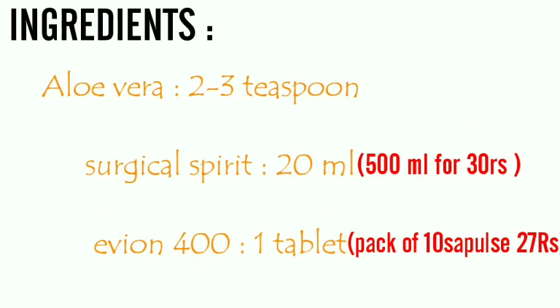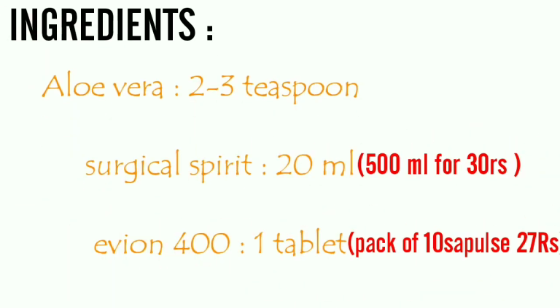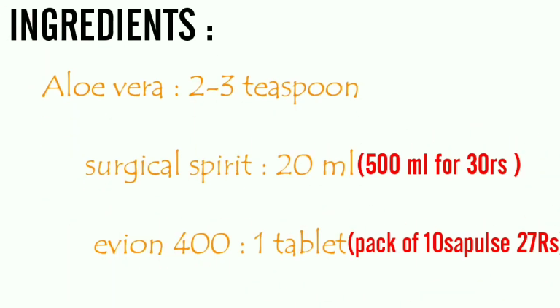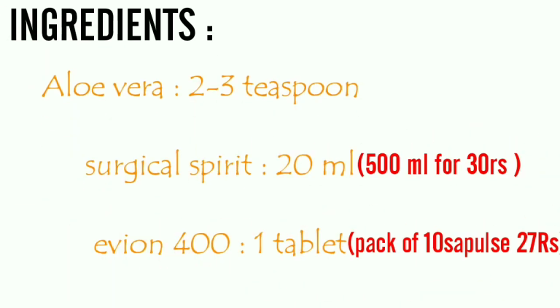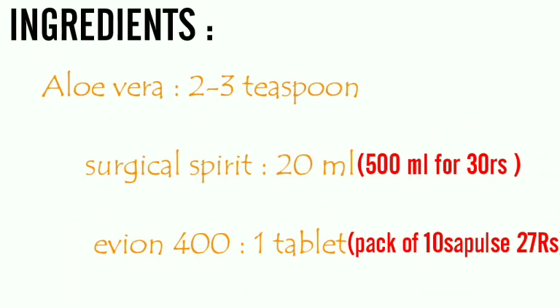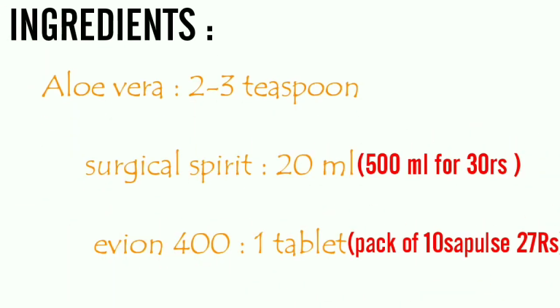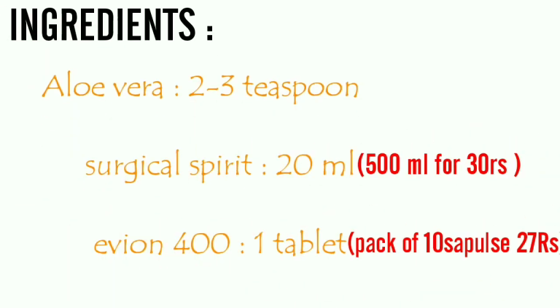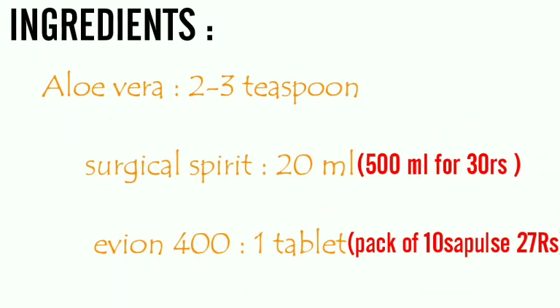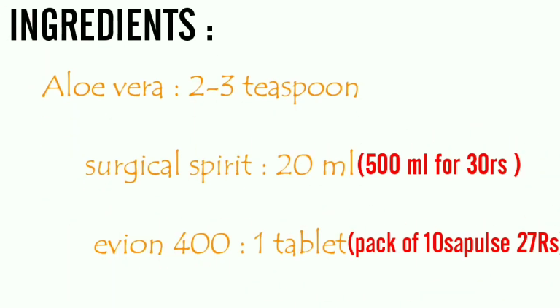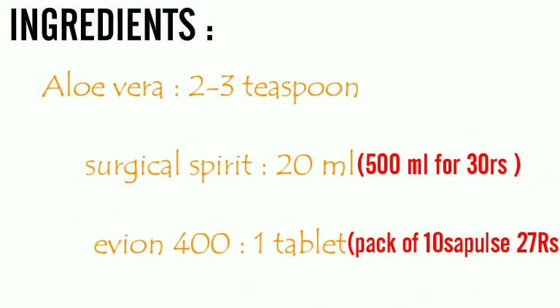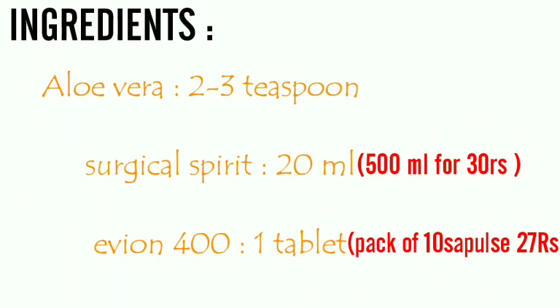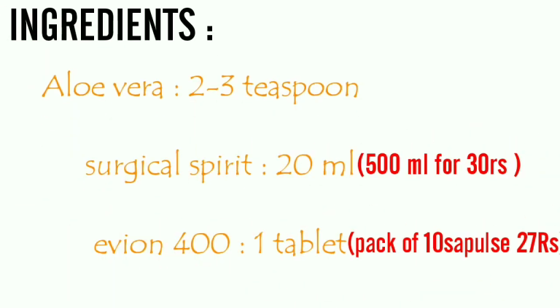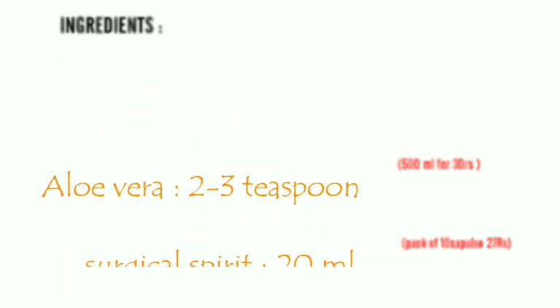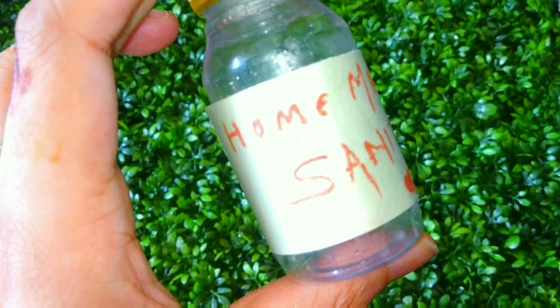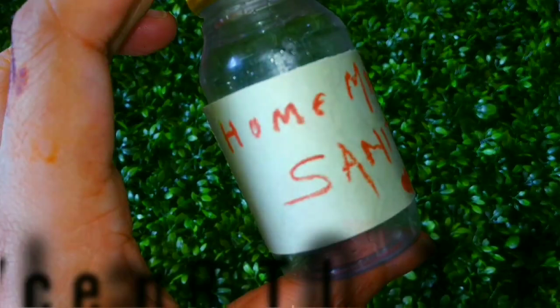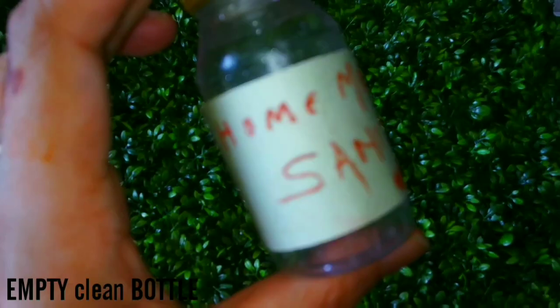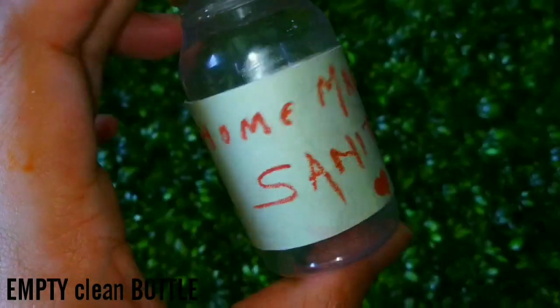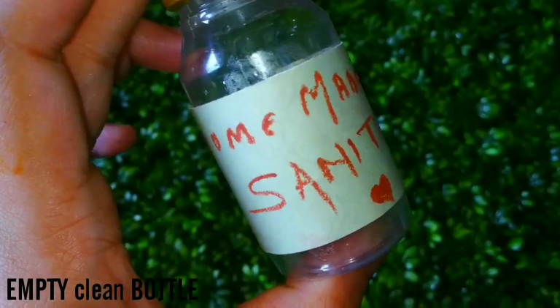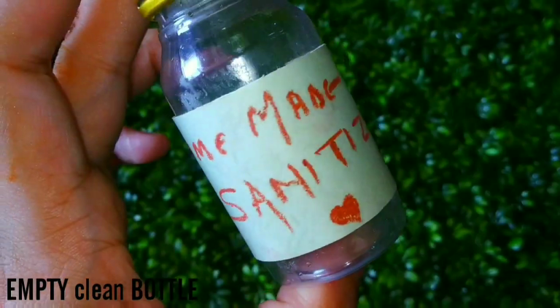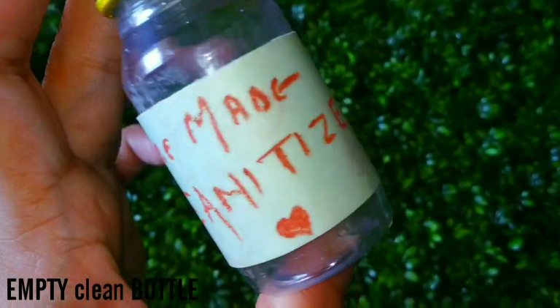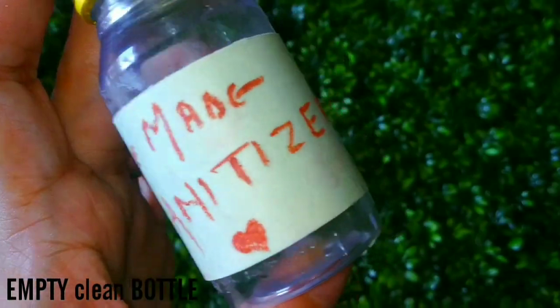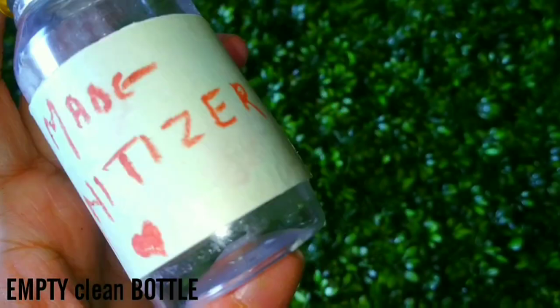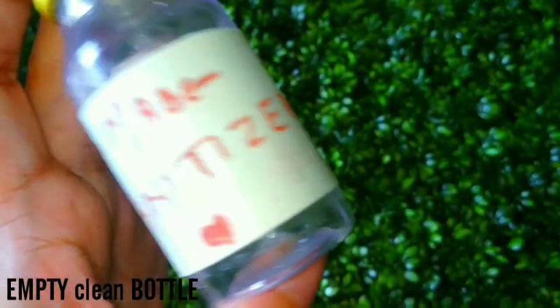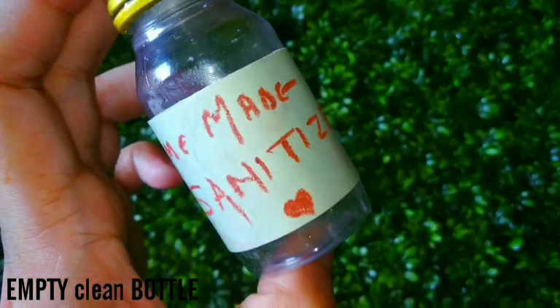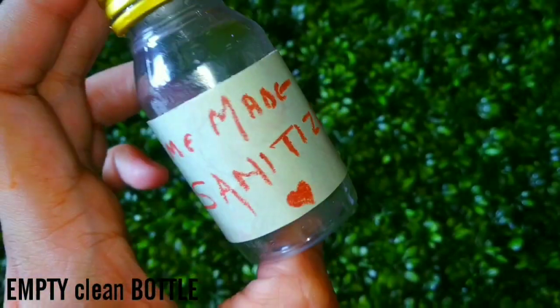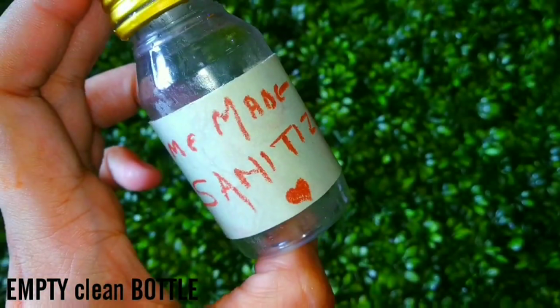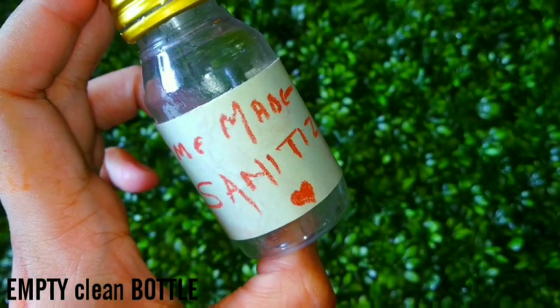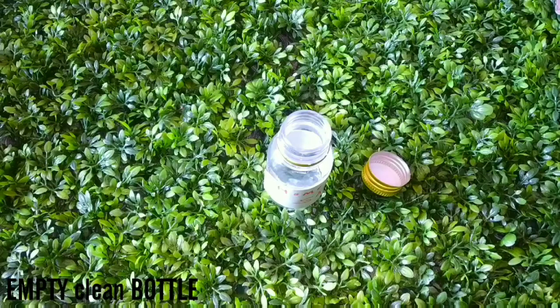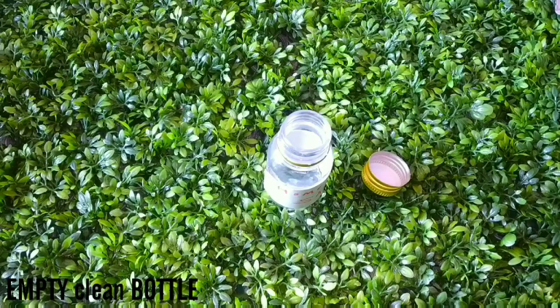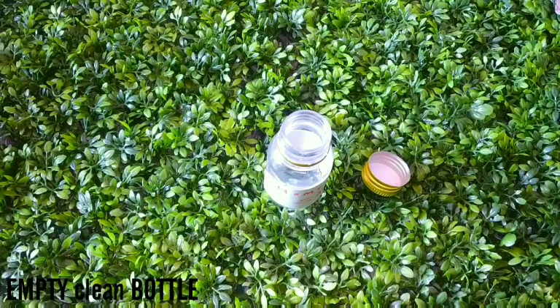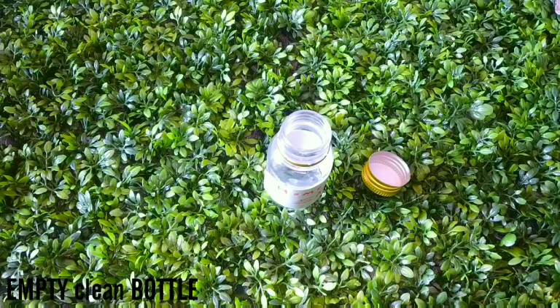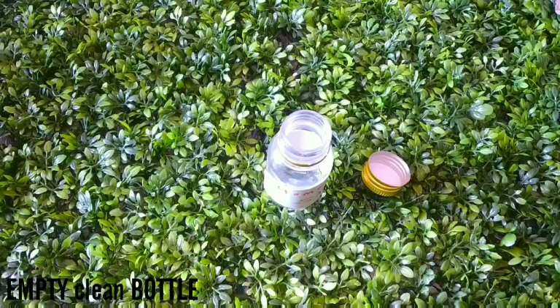For this you will need aloe vera gel, surgical spirit which is also called medical spirit, and vitamin E capsules.